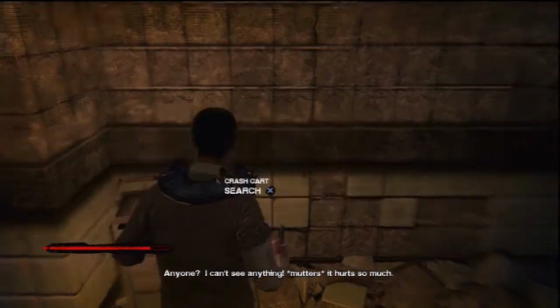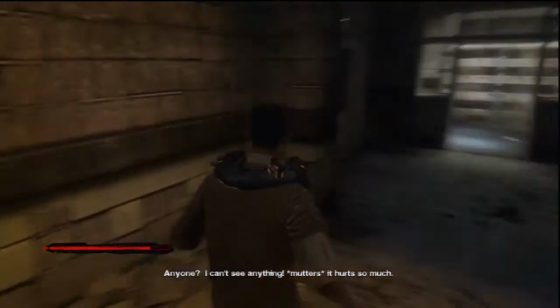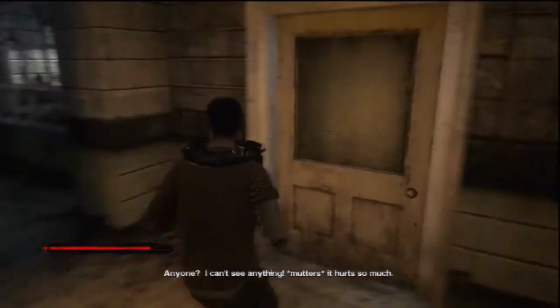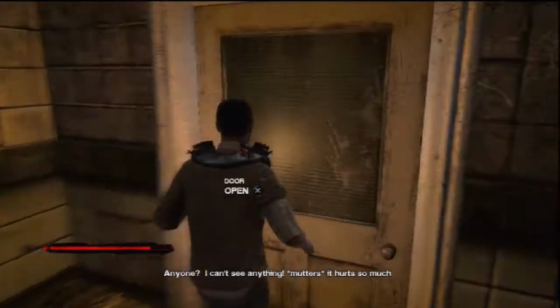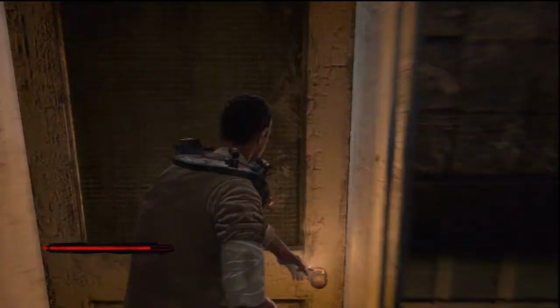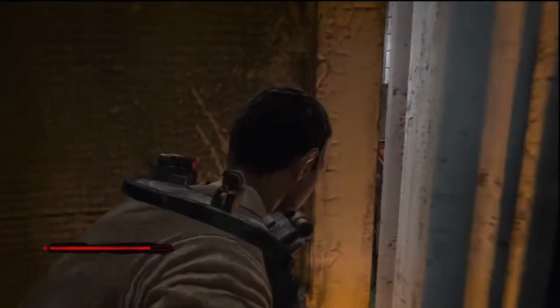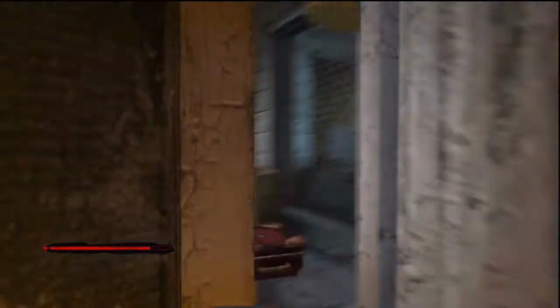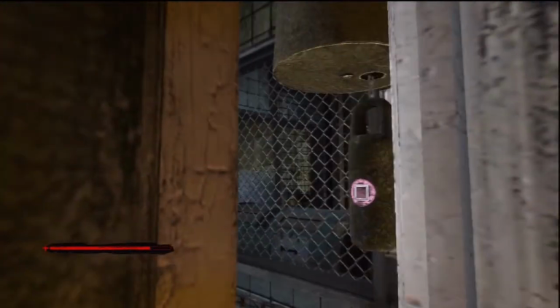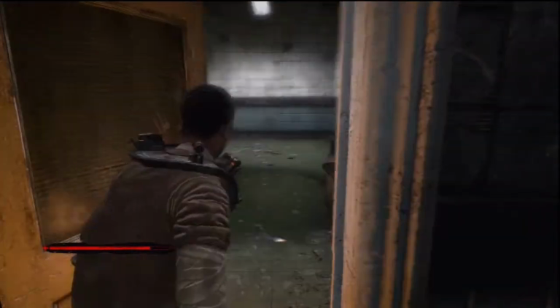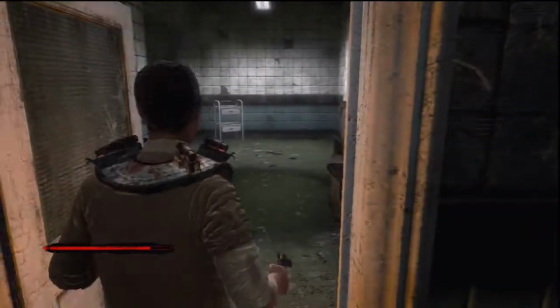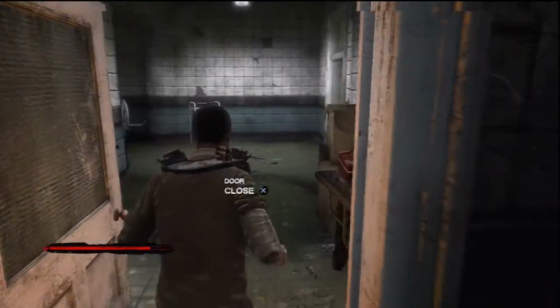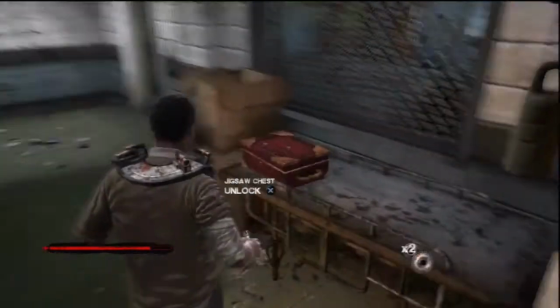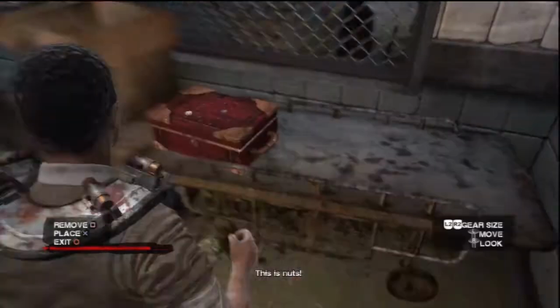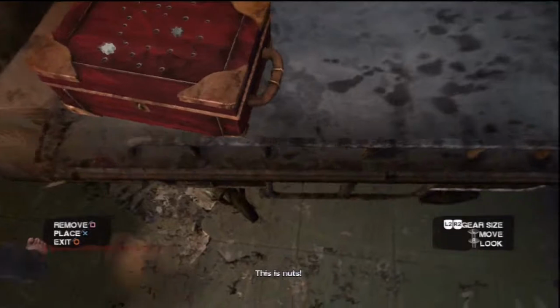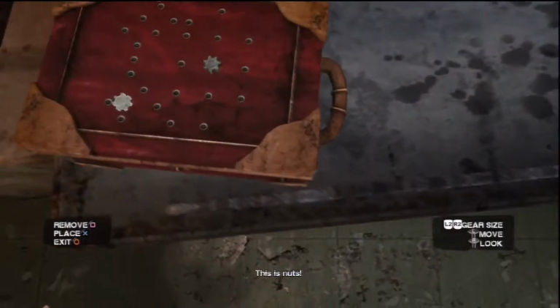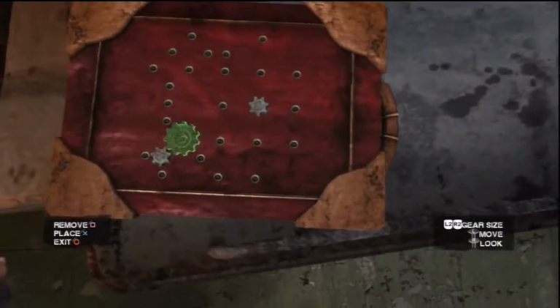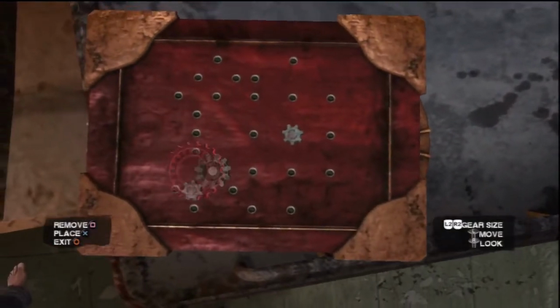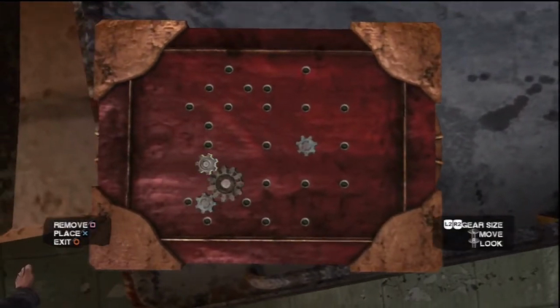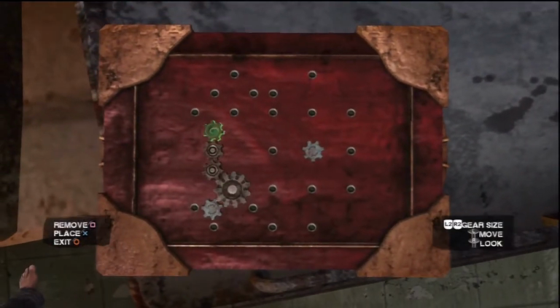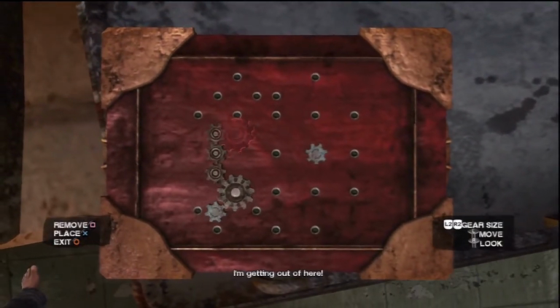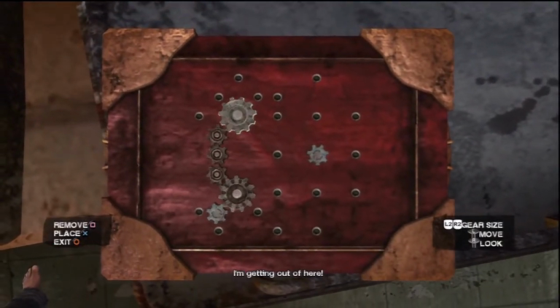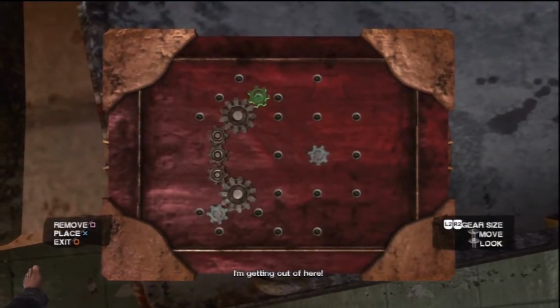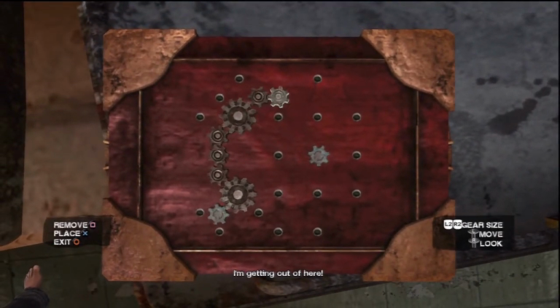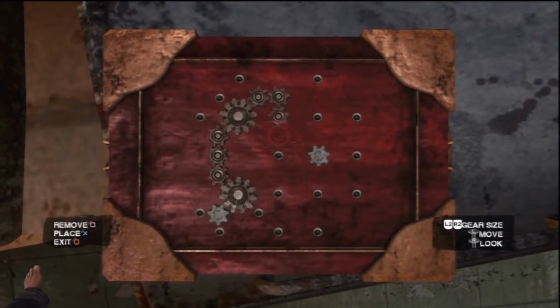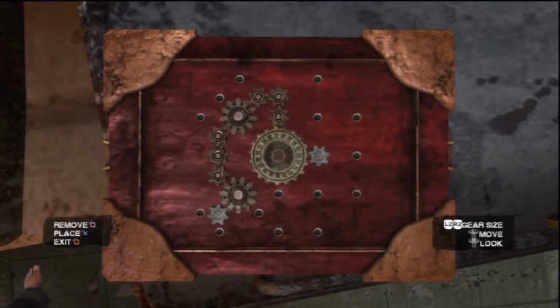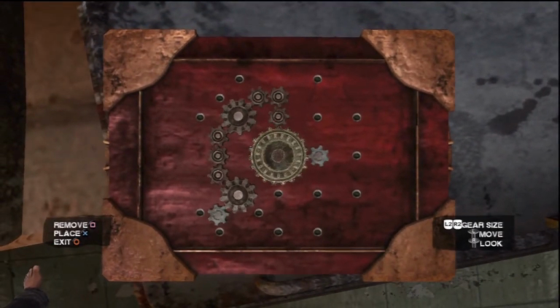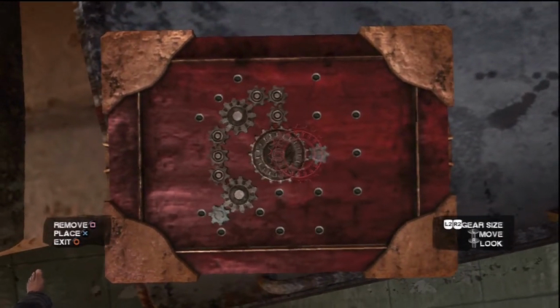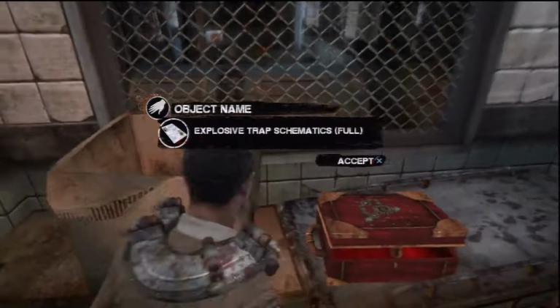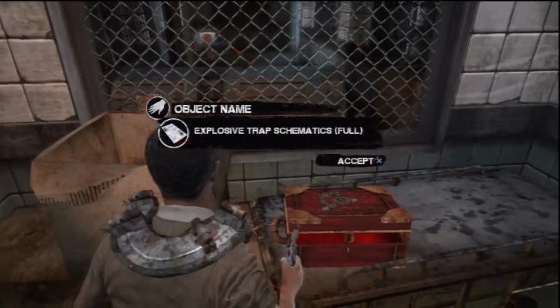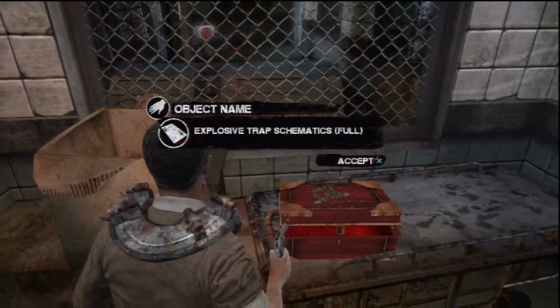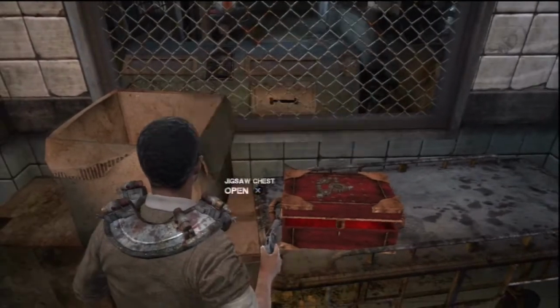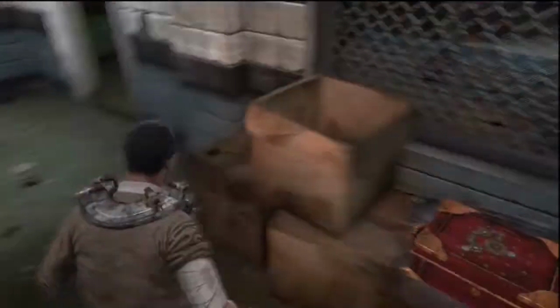Turn right and go for this shotgun door. Don't forget to search that cart. There's no point in doing this gear puzzle — inside the box is explosive trap schematics but you already have them, so don't bother doing it.